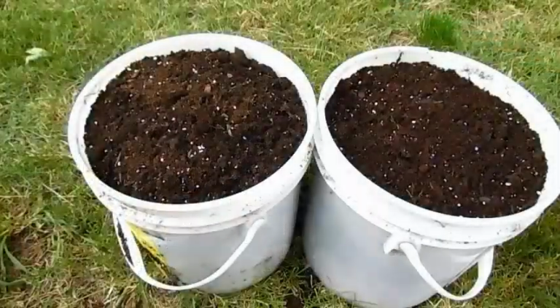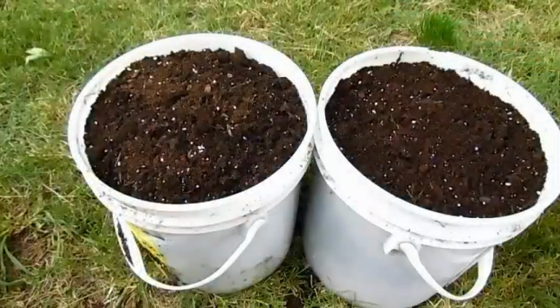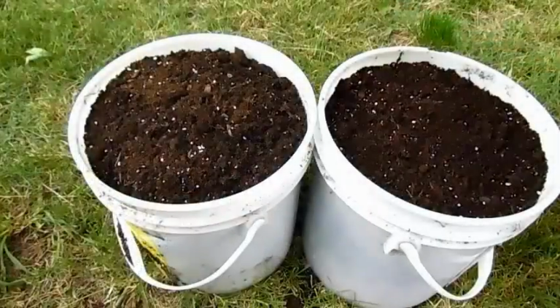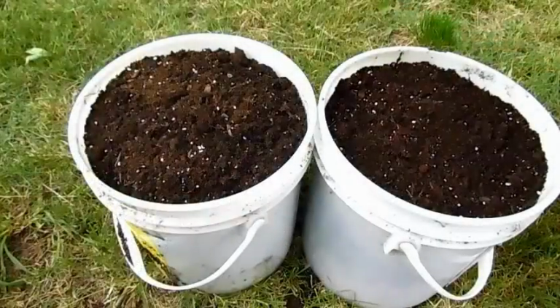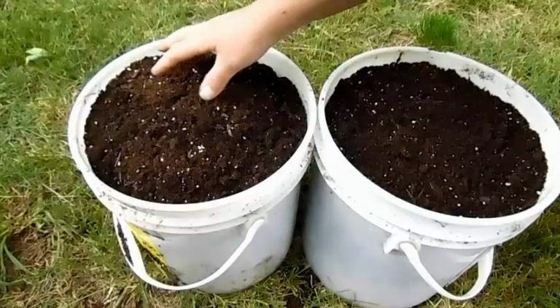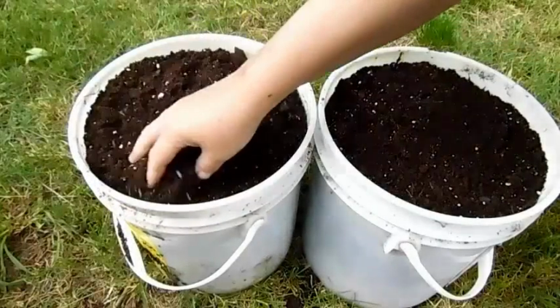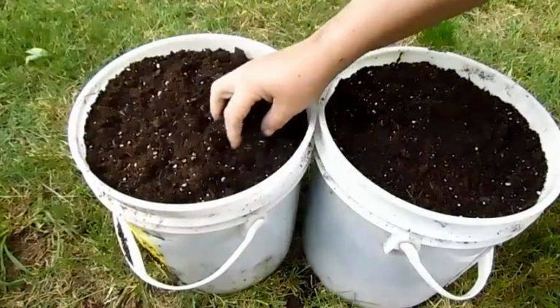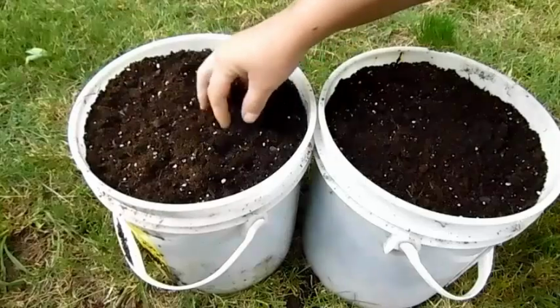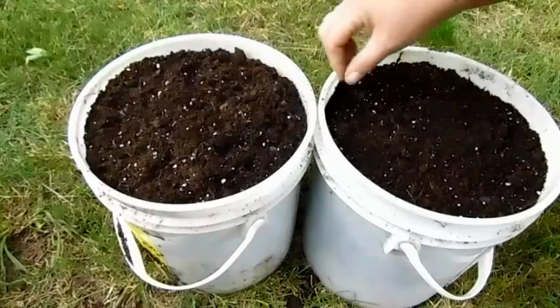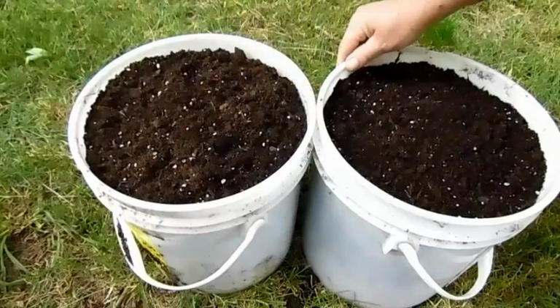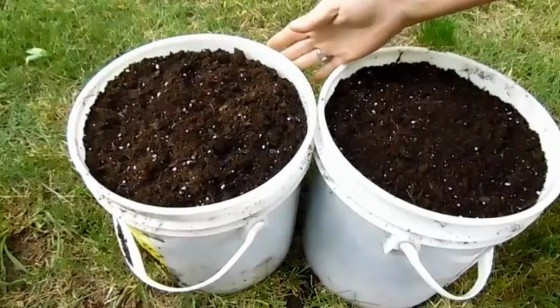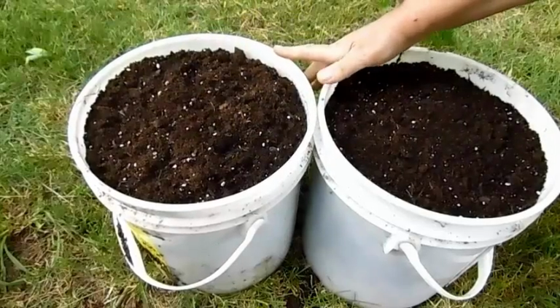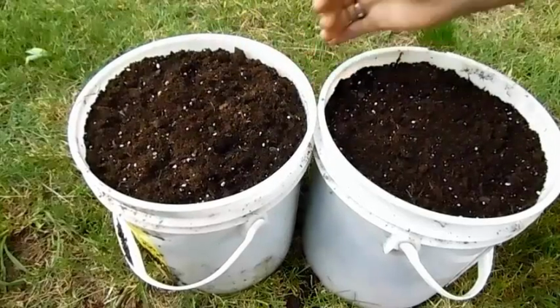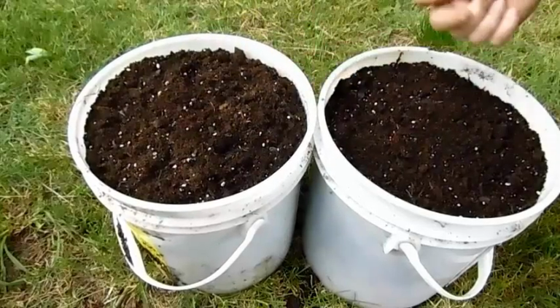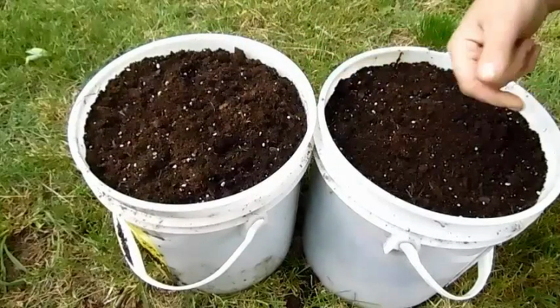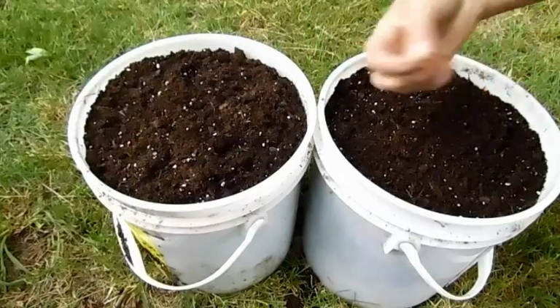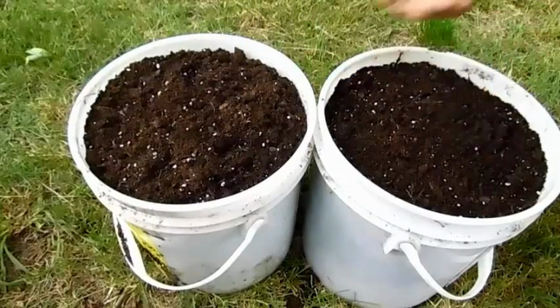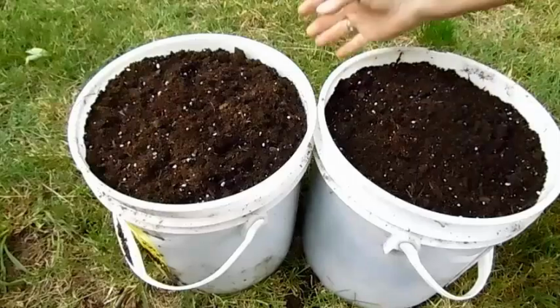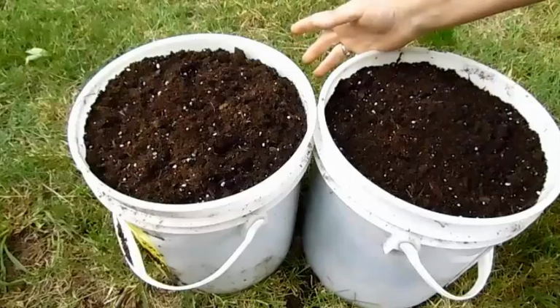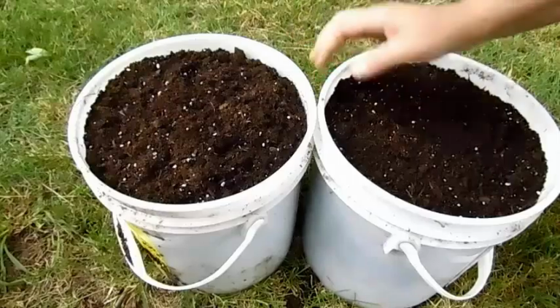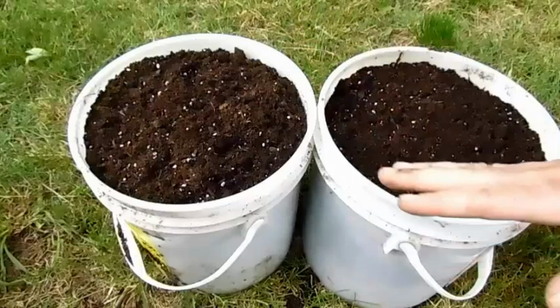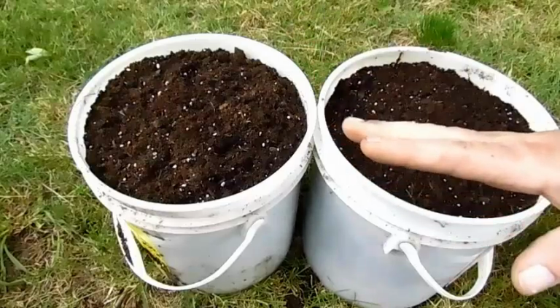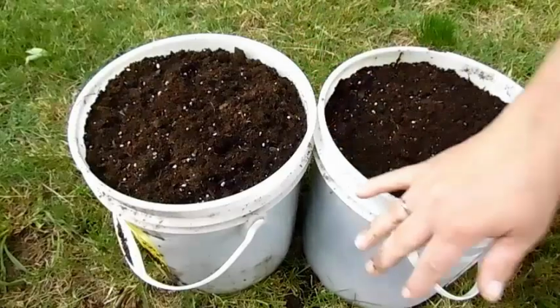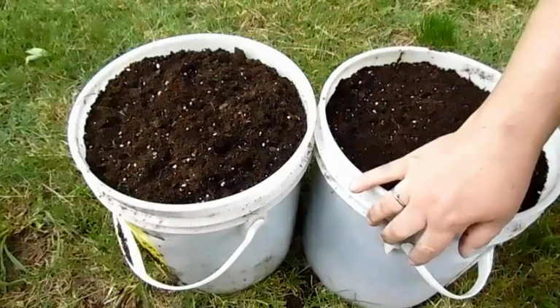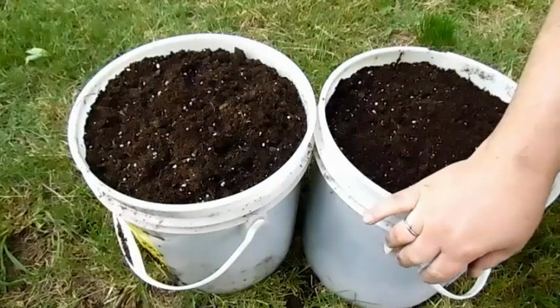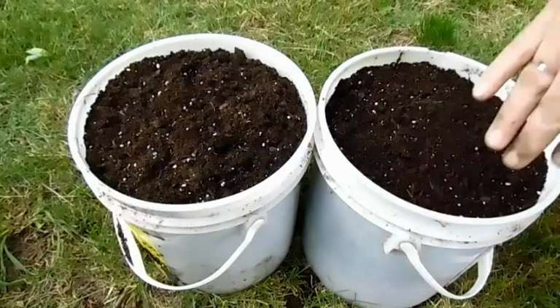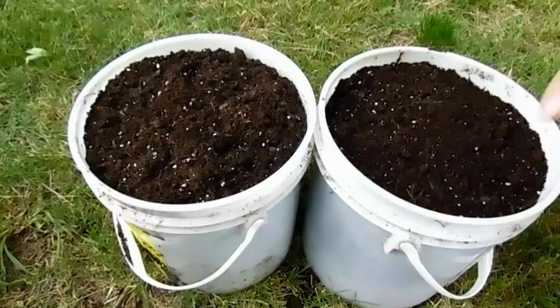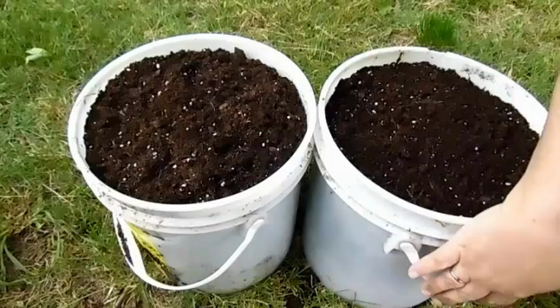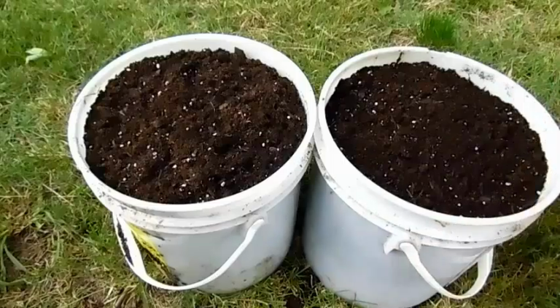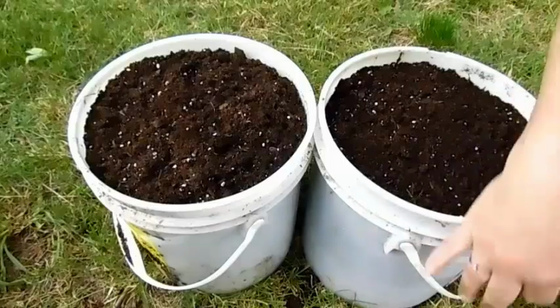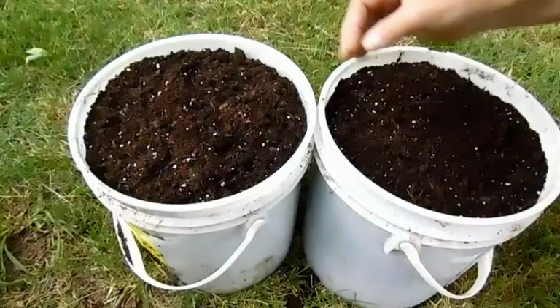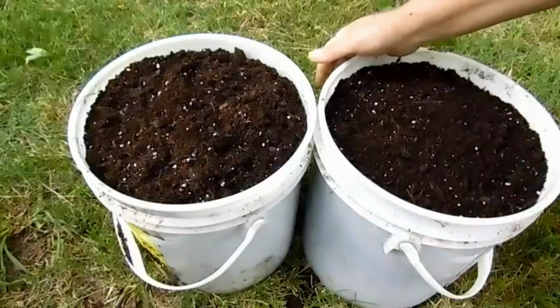What I've done is taken my potting soil and compost mixture. I've got two five-gallon buckets here with holes on the bottom to drain out the excess water. I use the five-gallon buckets because that way the garlic has plenty of room to go down.